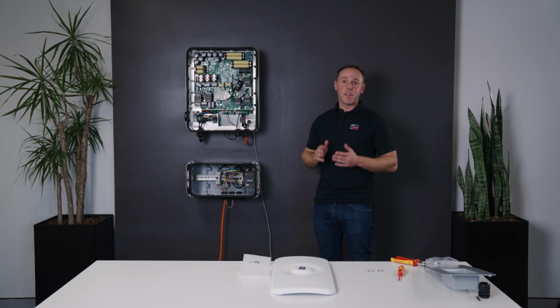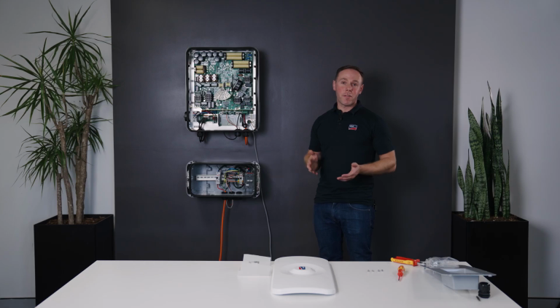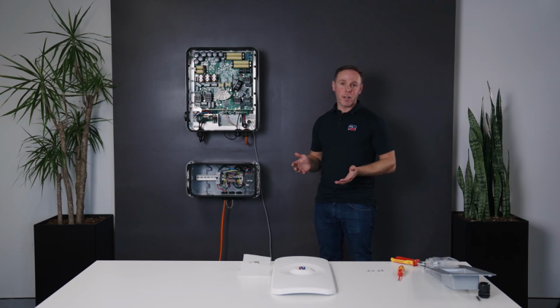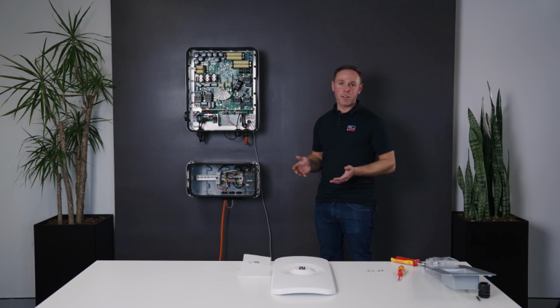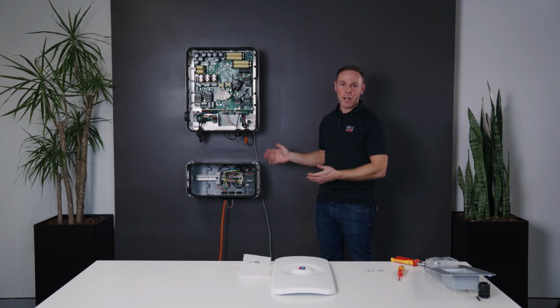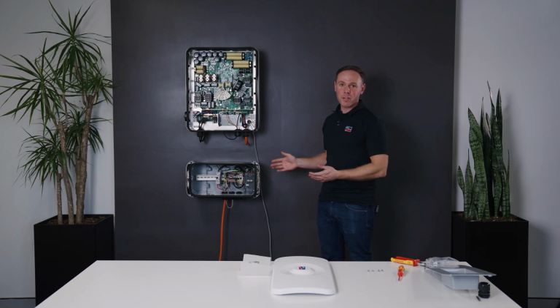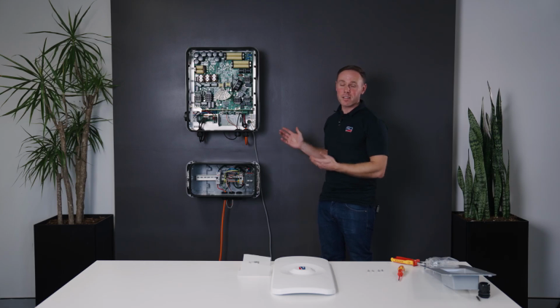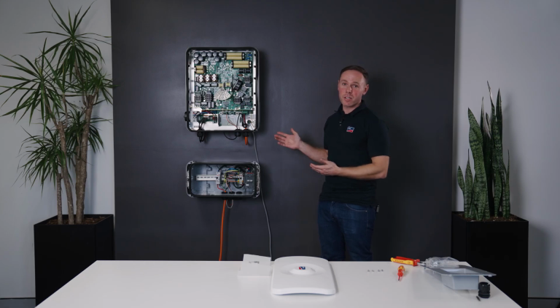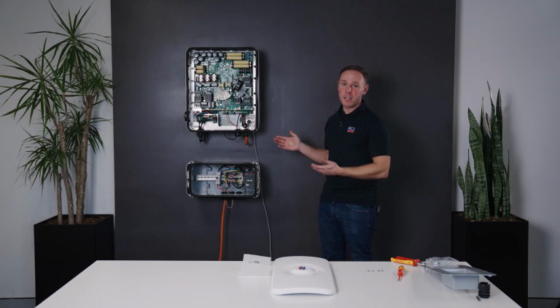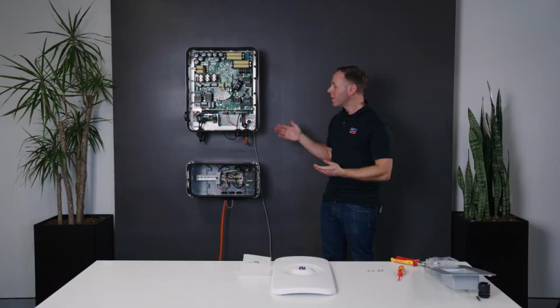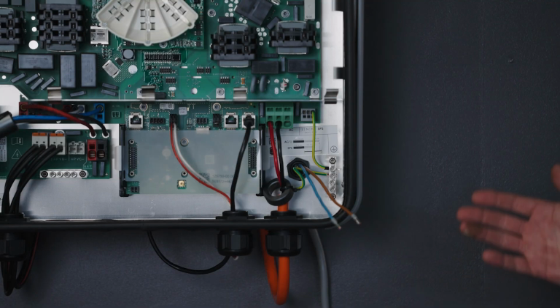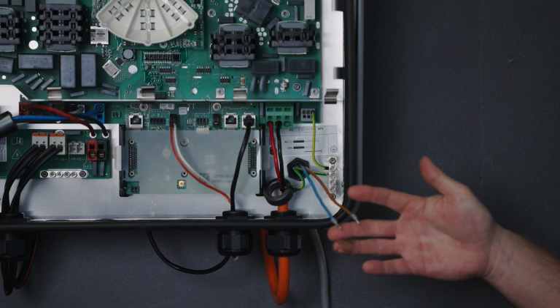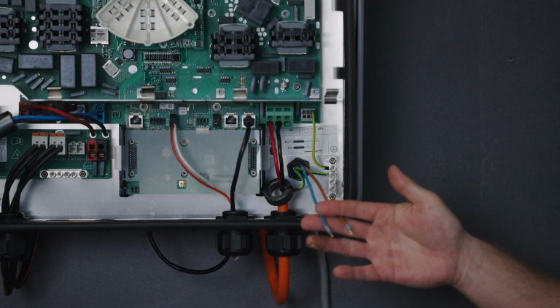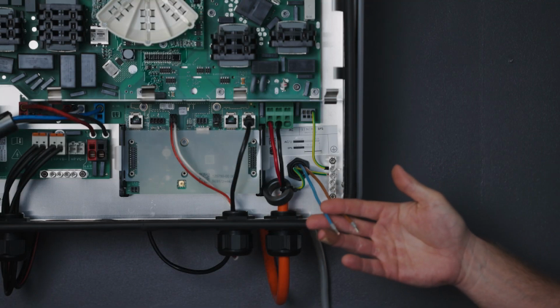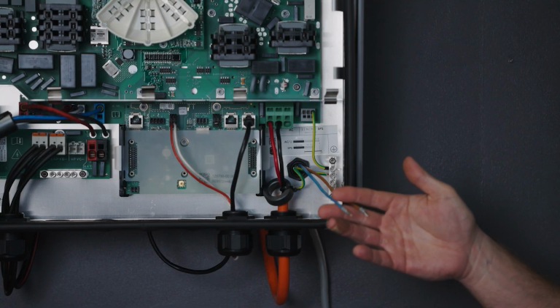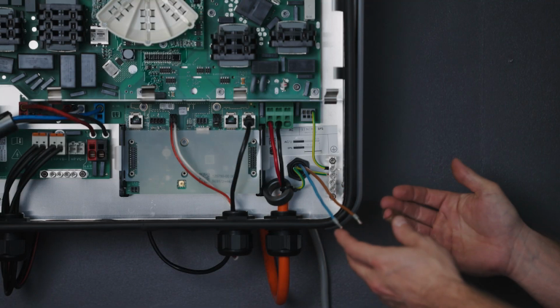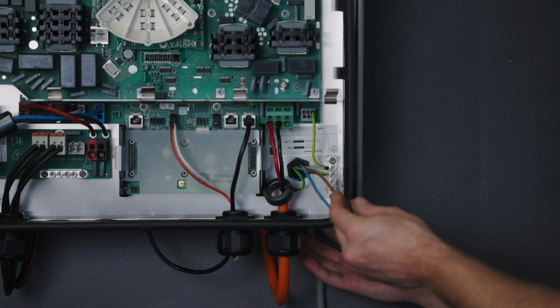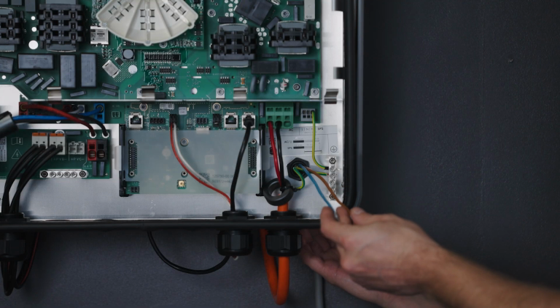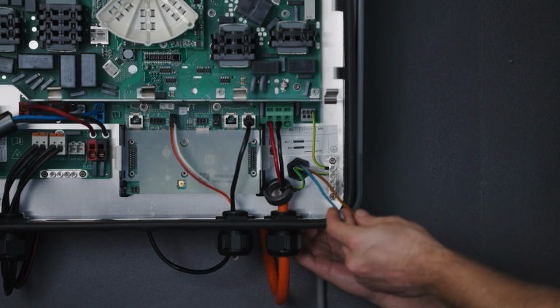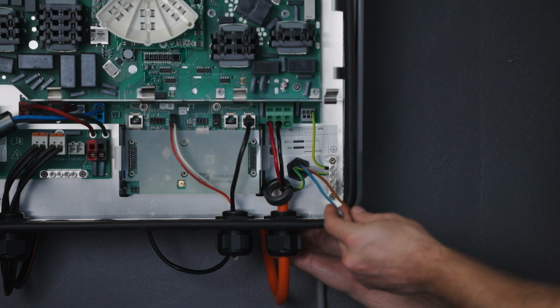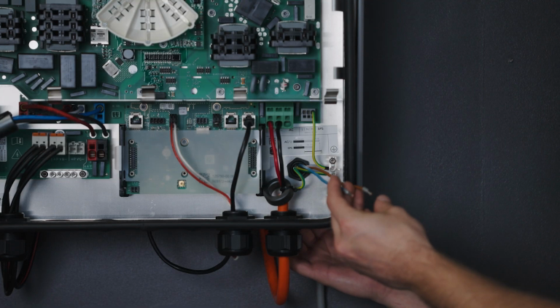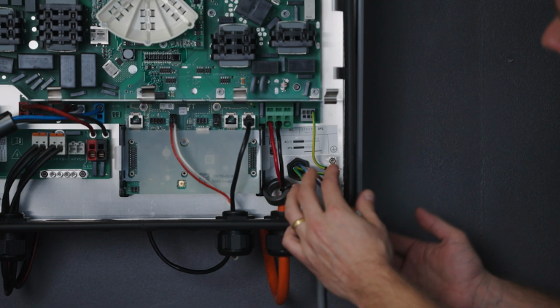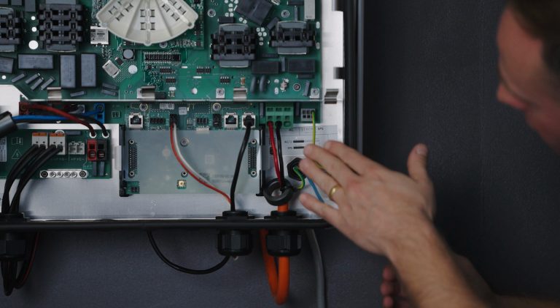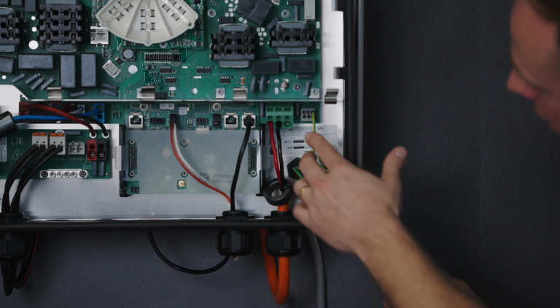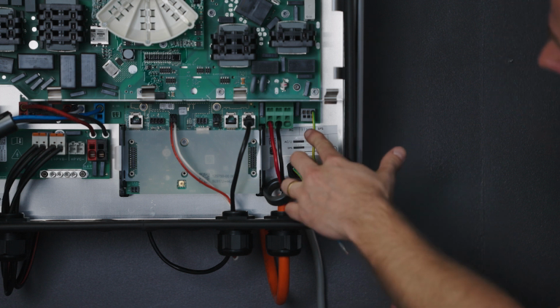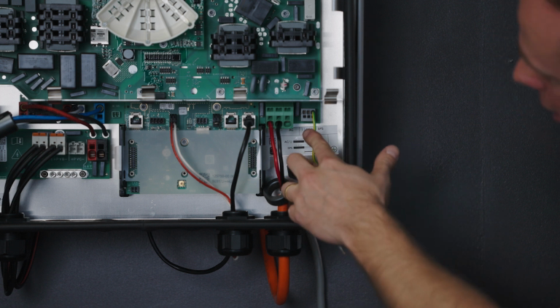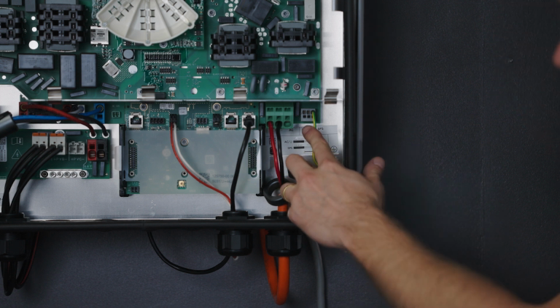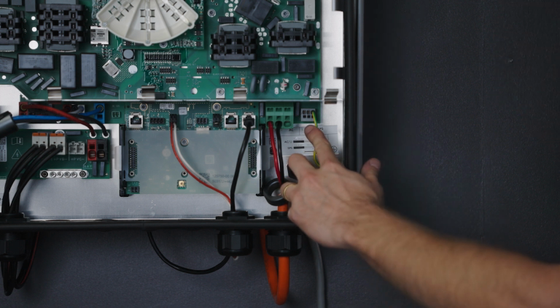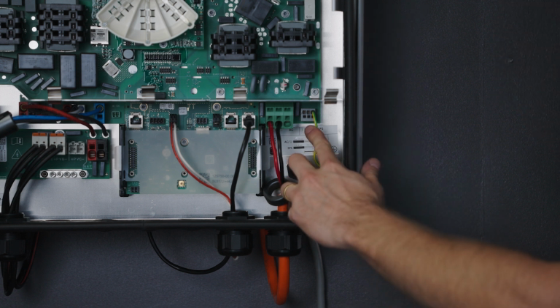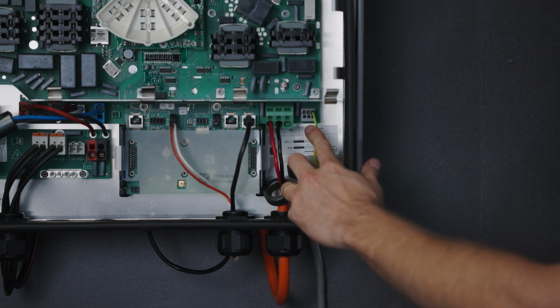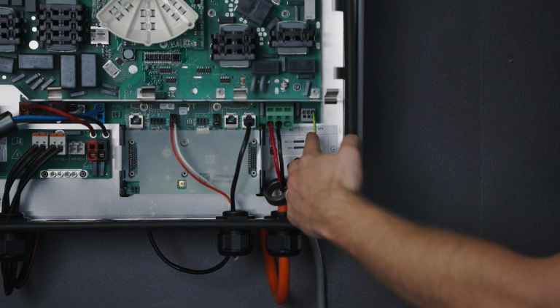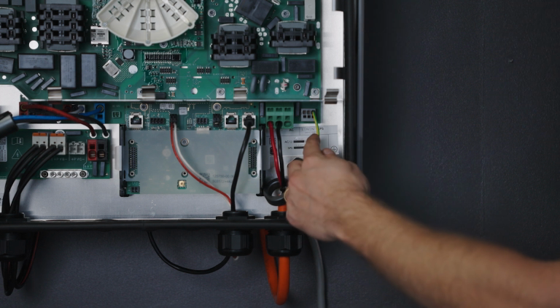The third and final connection from the Backup Box to the Sunny Boy Smart Energy are the control wires. They'll pass through the gland at the rear entry and will be terminating into the two terminals to the left of the existing earth.